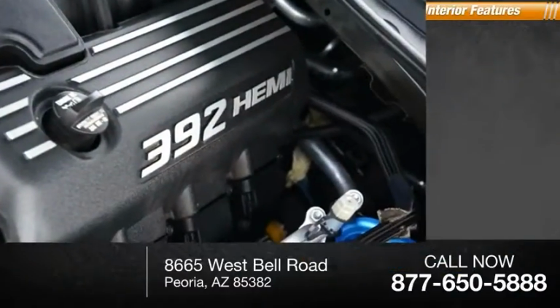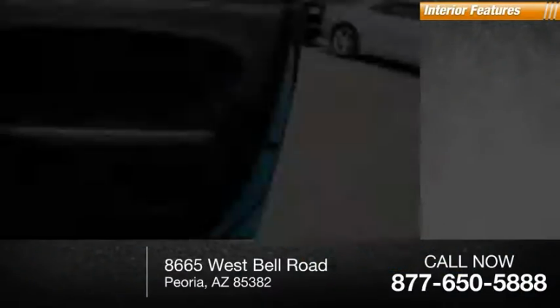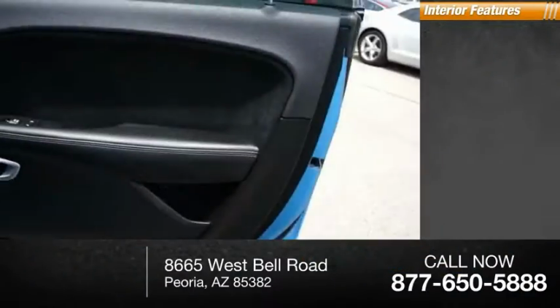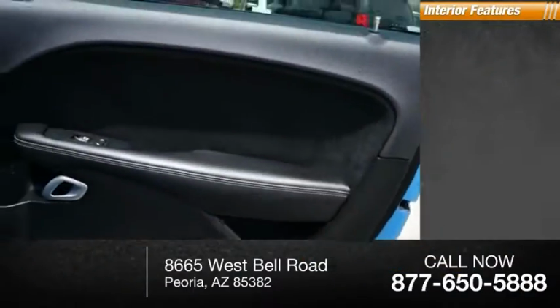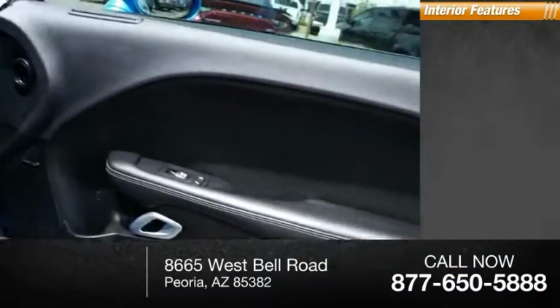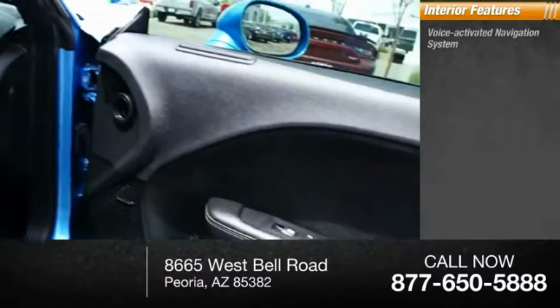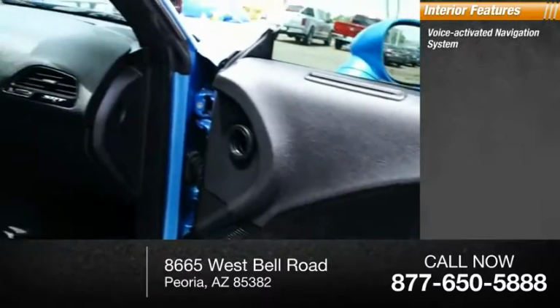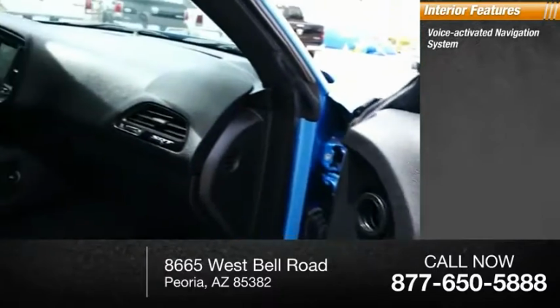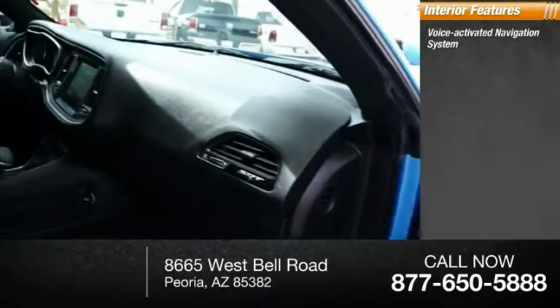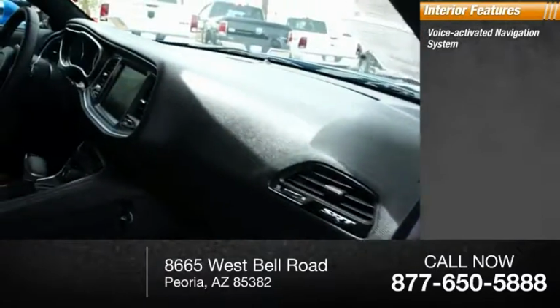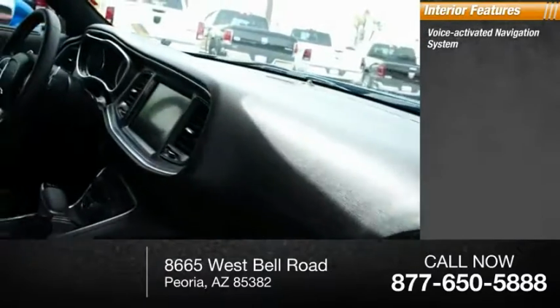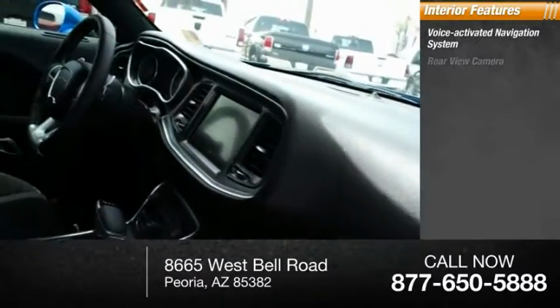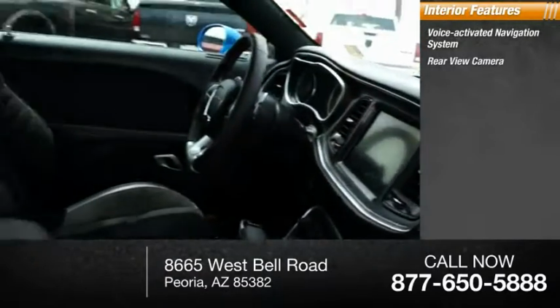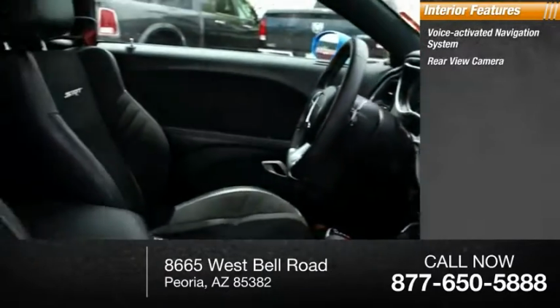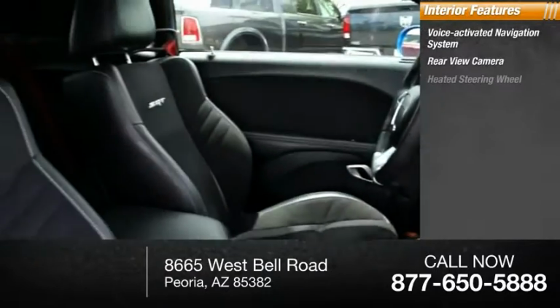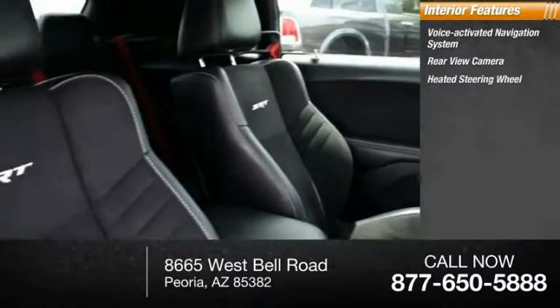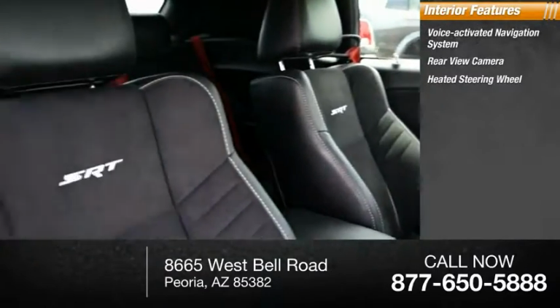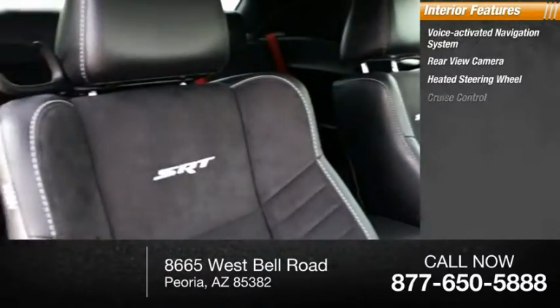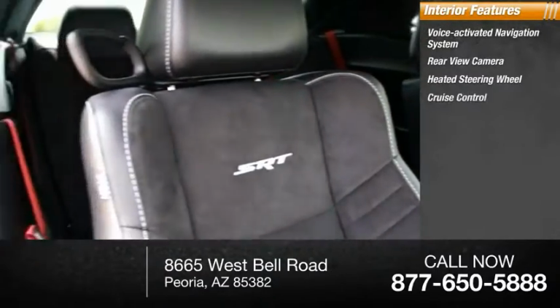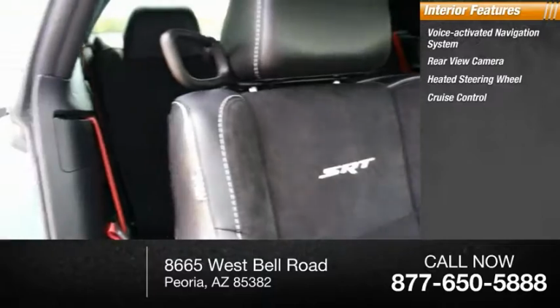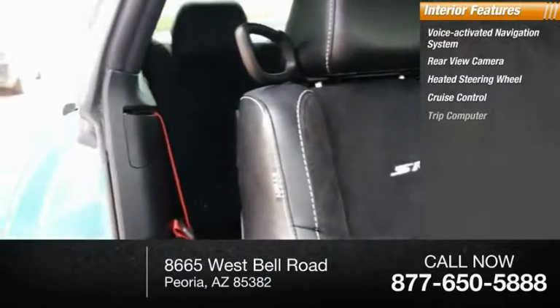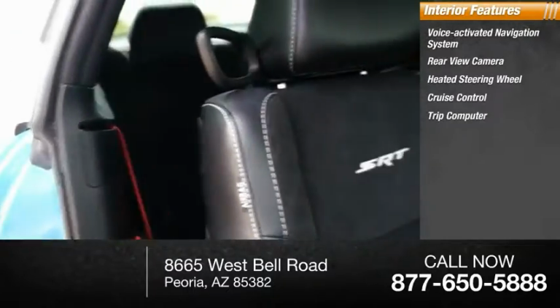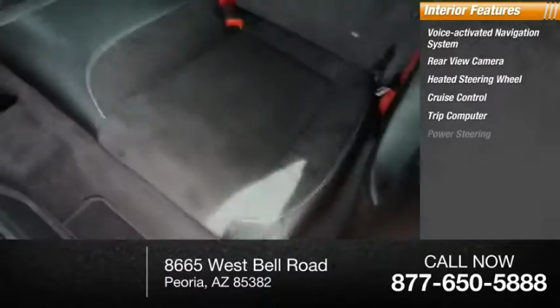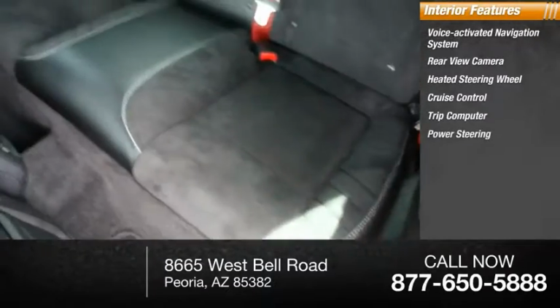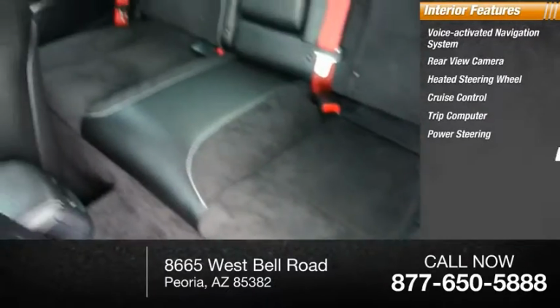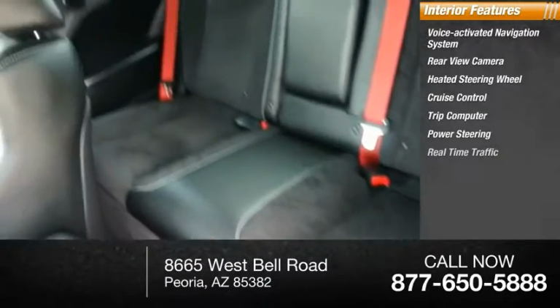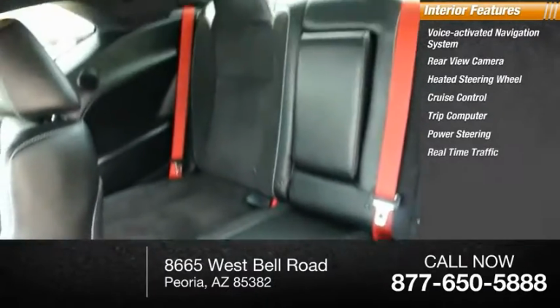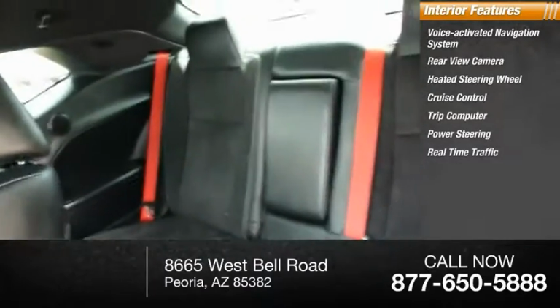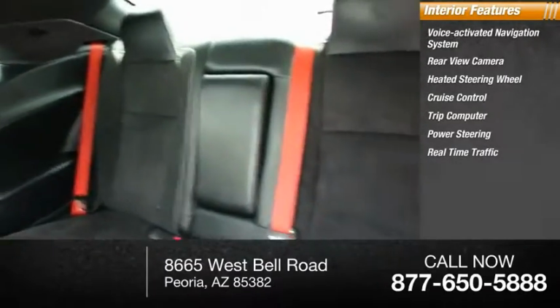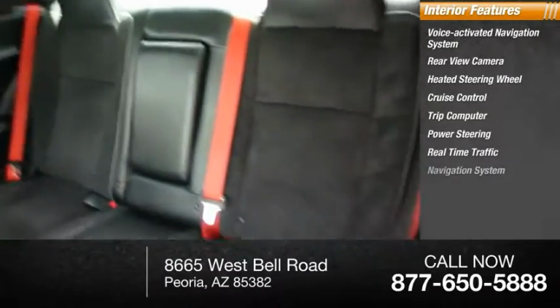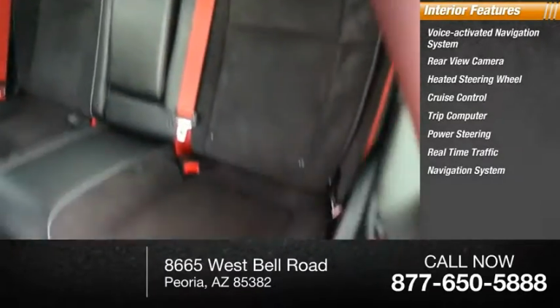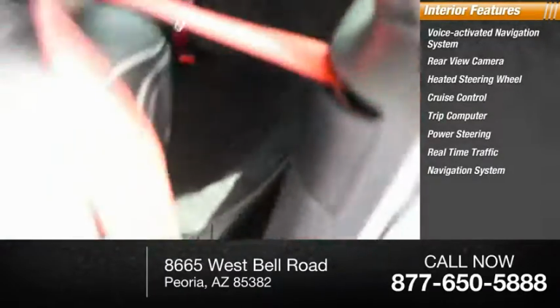Inside, you'll find a voice-activated navigation system, rear-view camera, heated steering wheel, cruise control, trip computer, power steering, and real-time traffic navigation system.